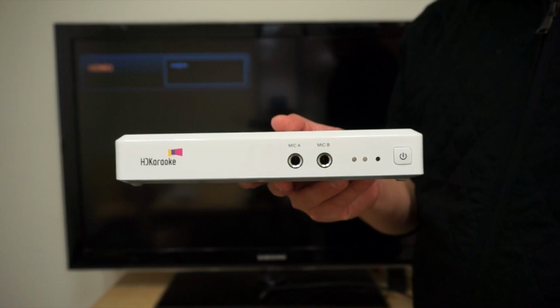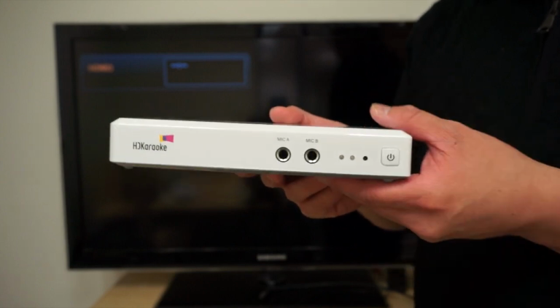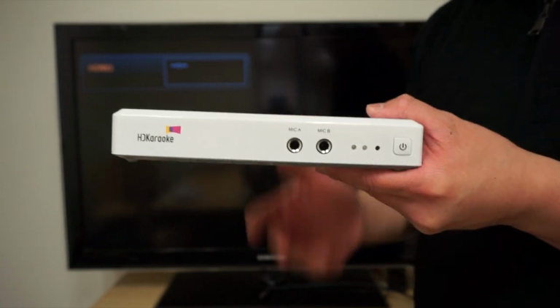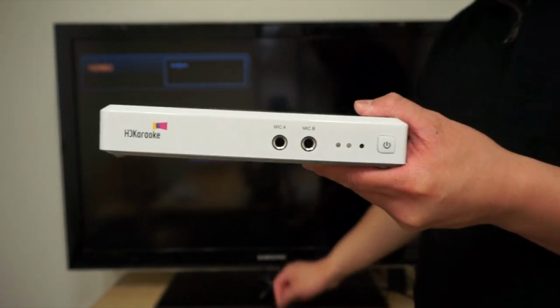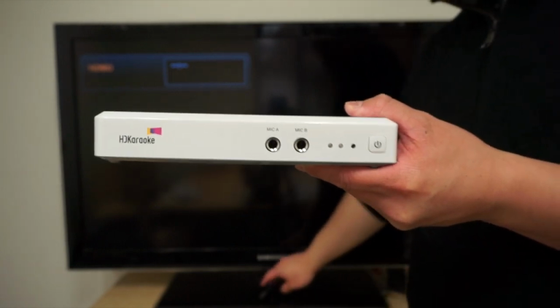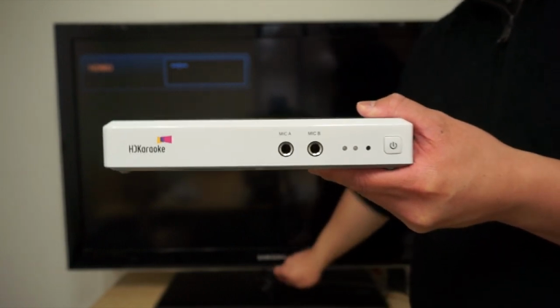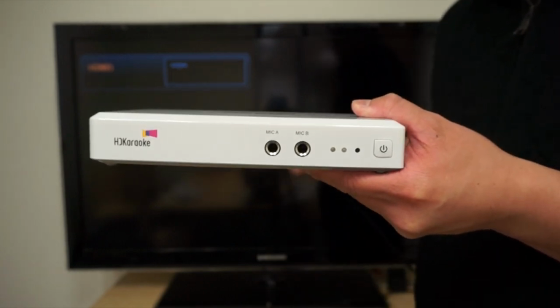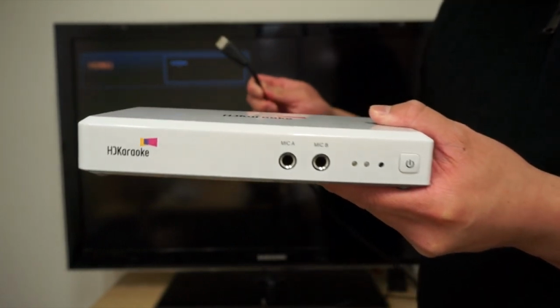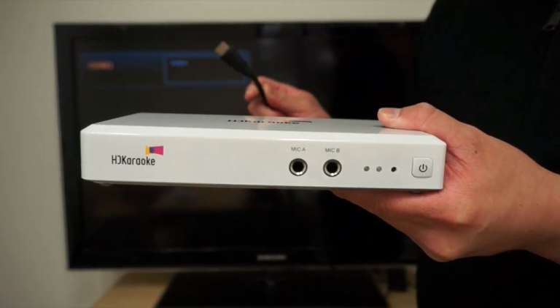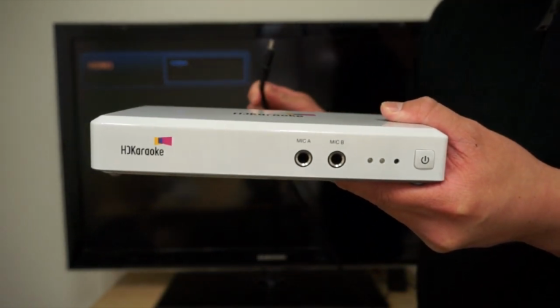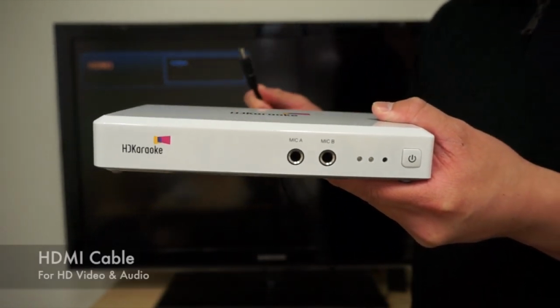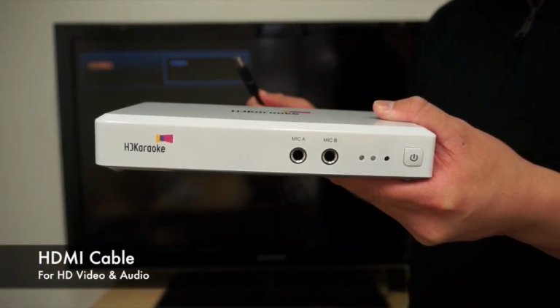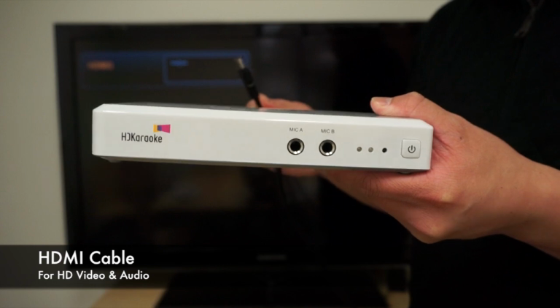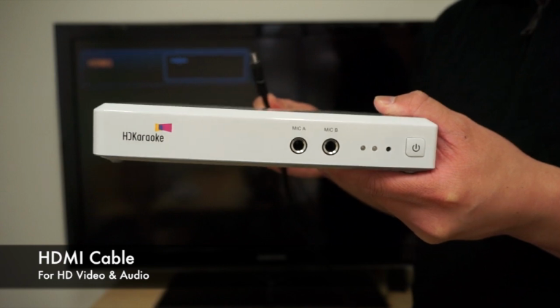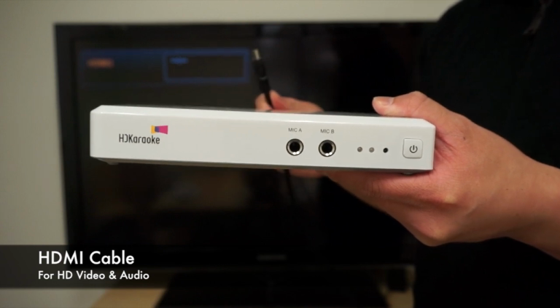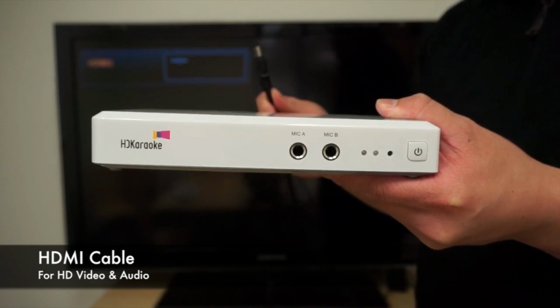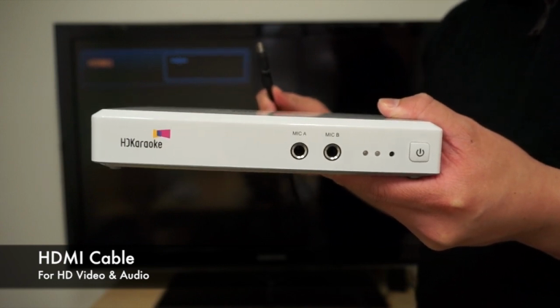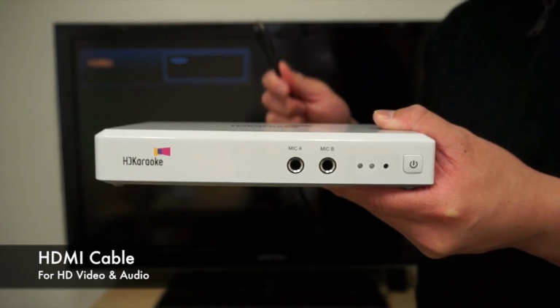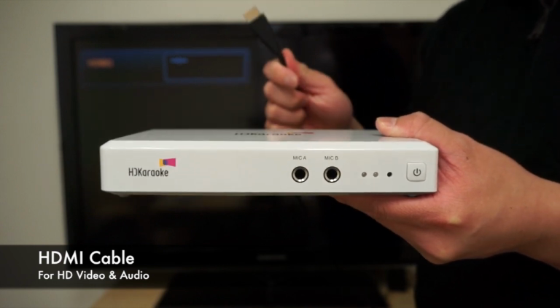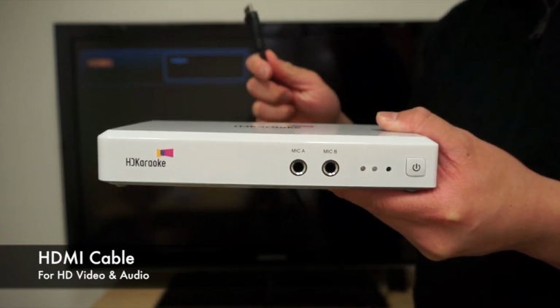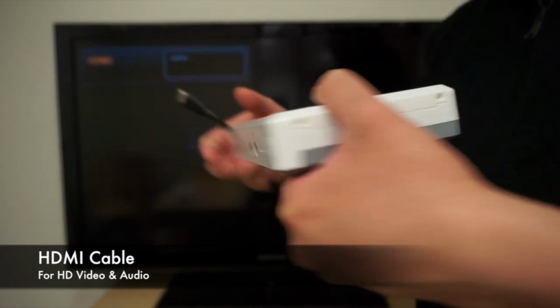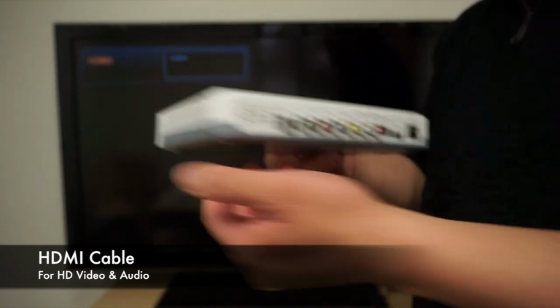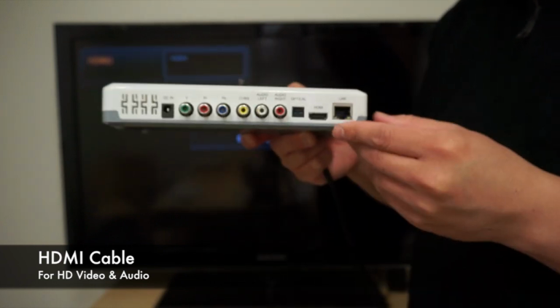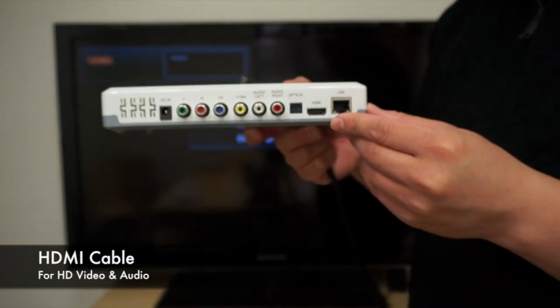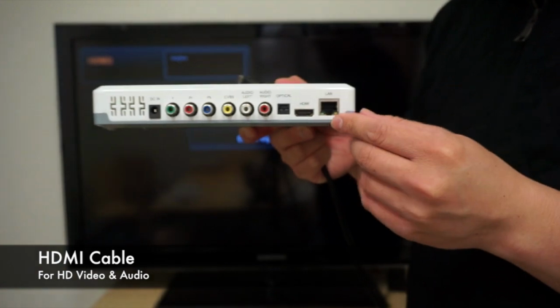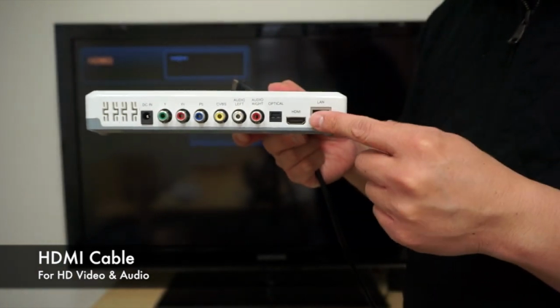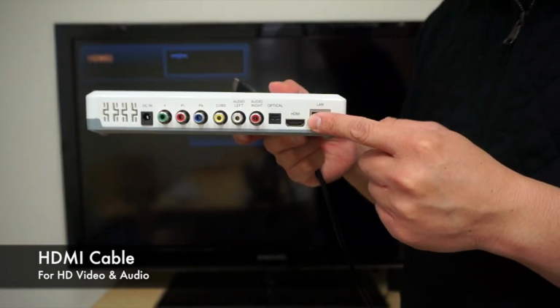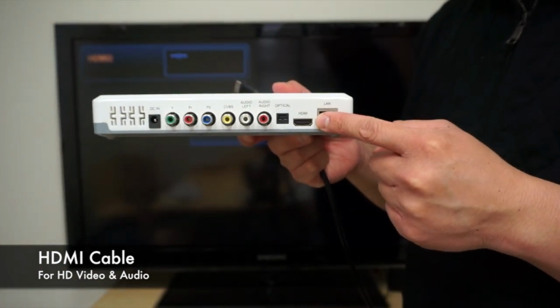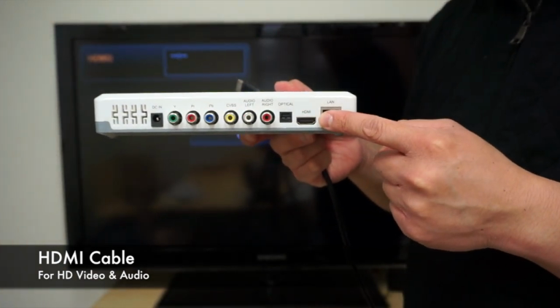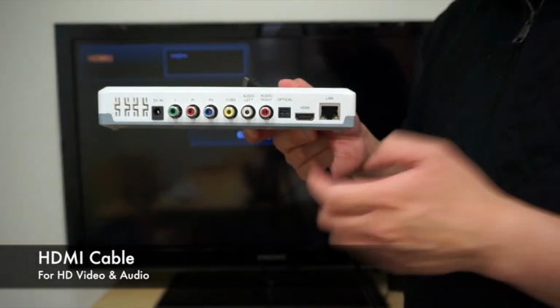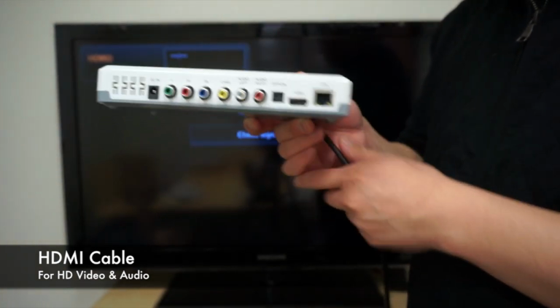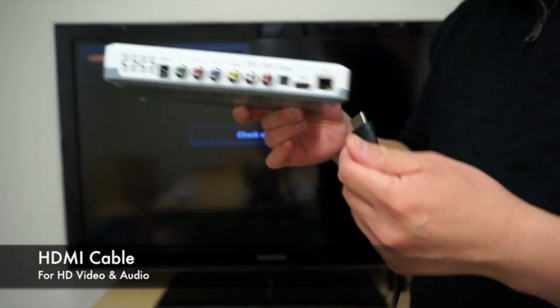First, plug in the HDMI cable which outputs audio and video to the TV. On the back of the machine, there is an HDMI output. Plug that in.